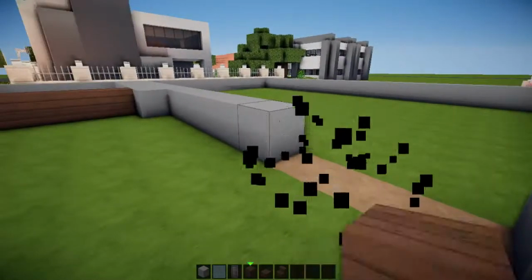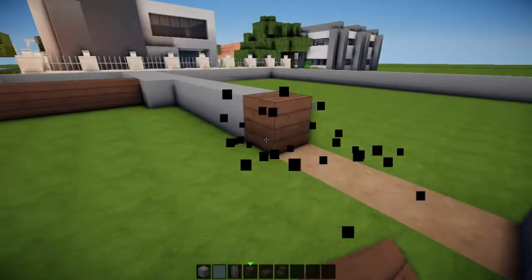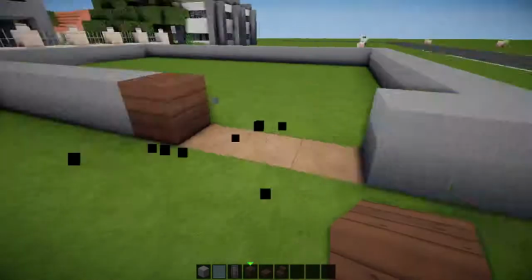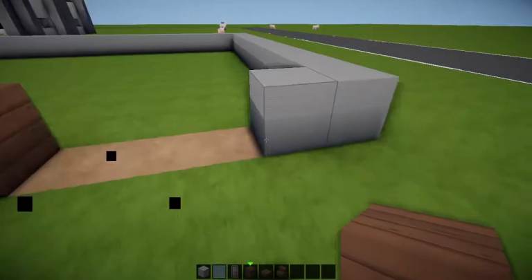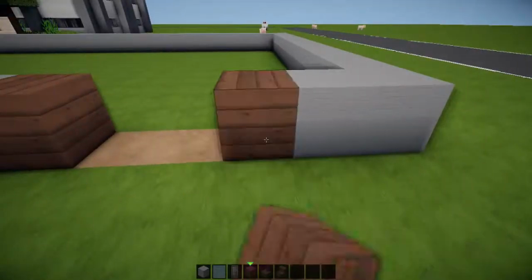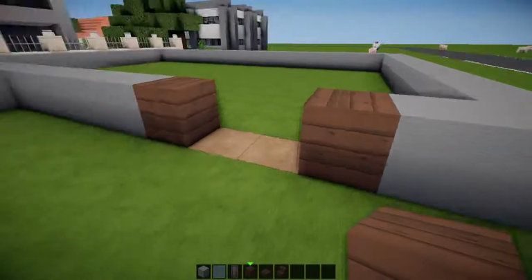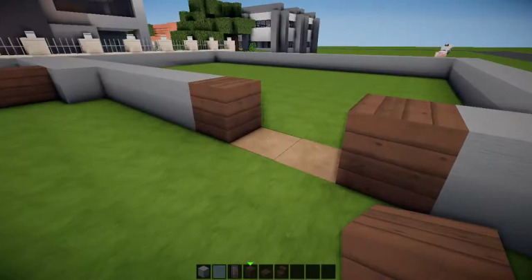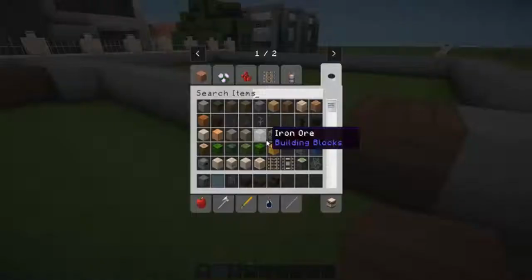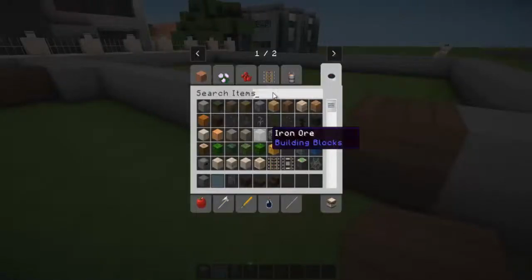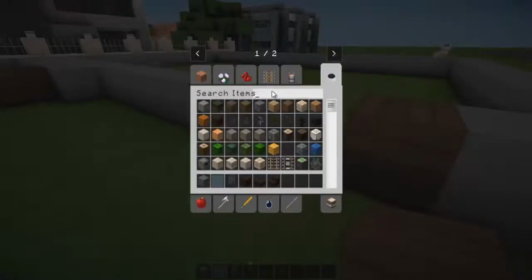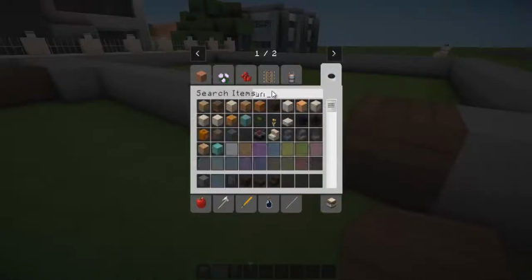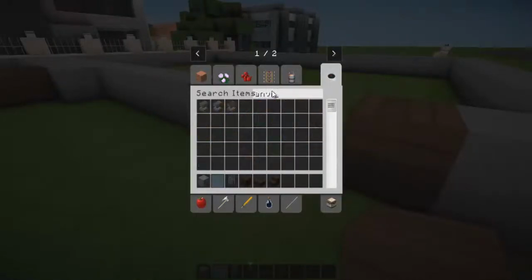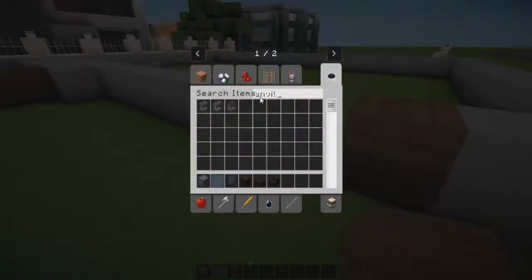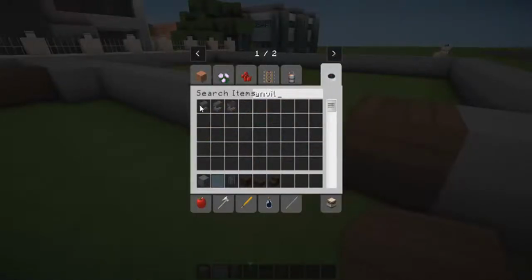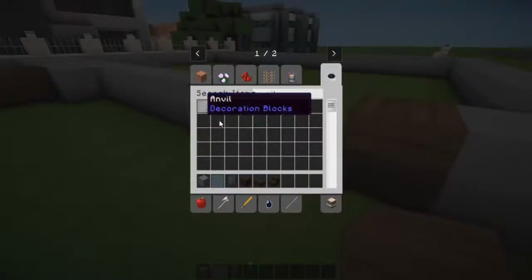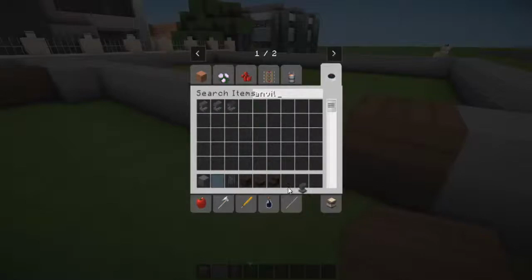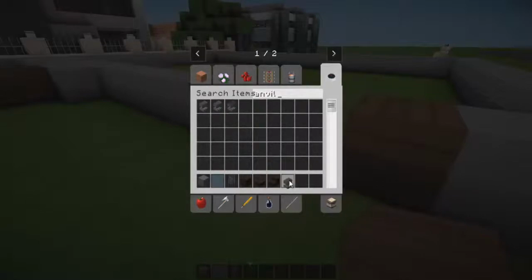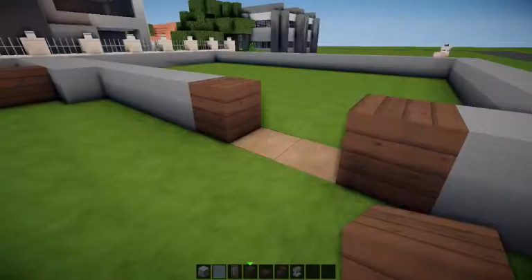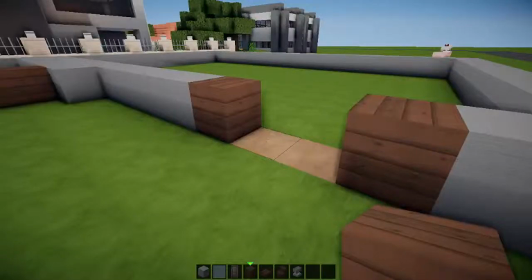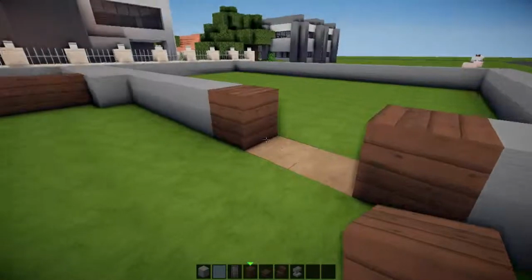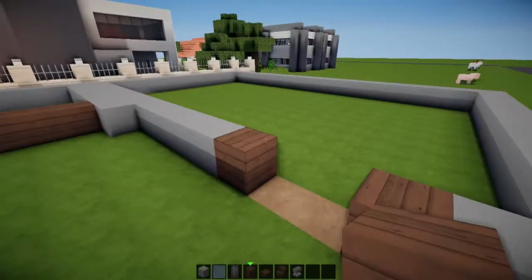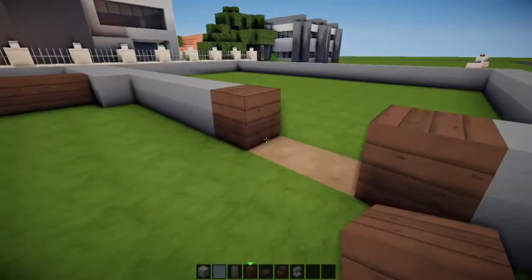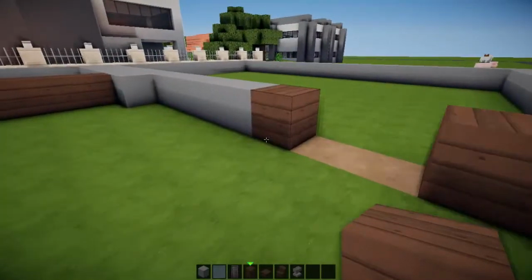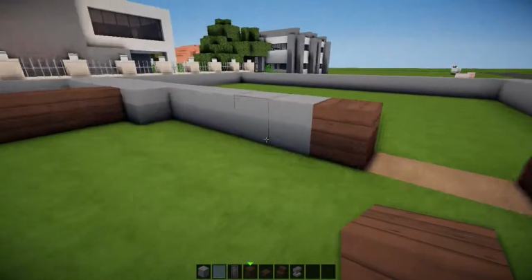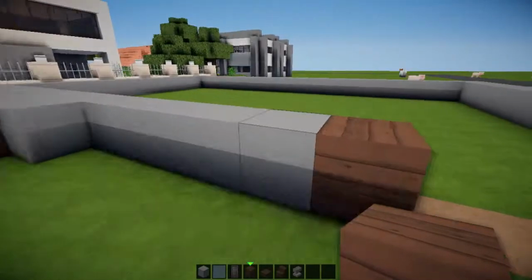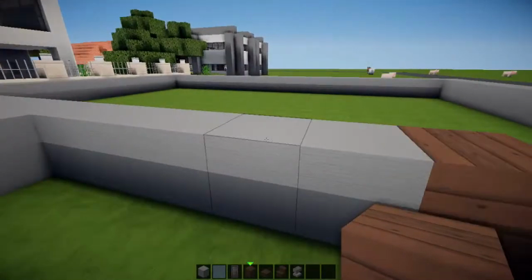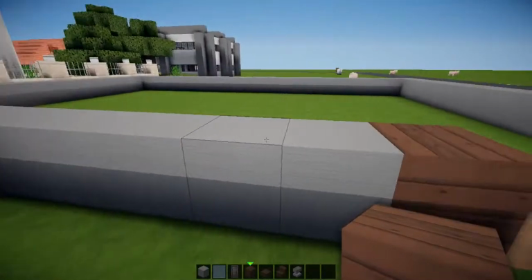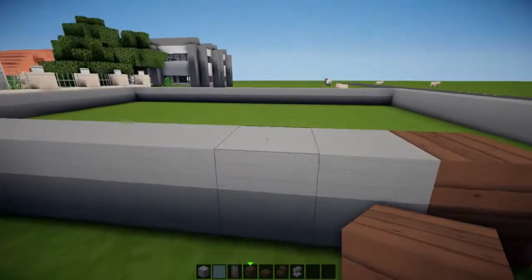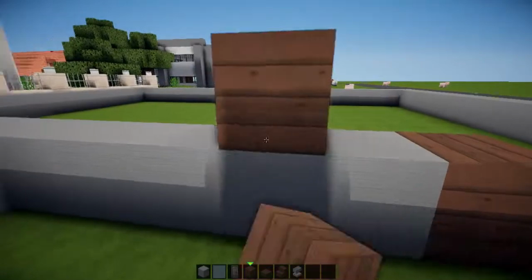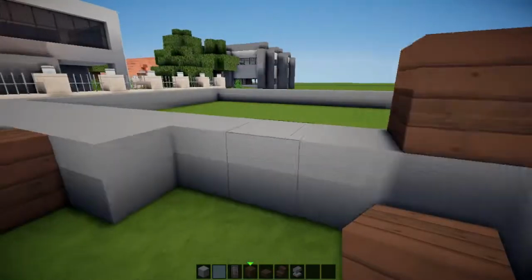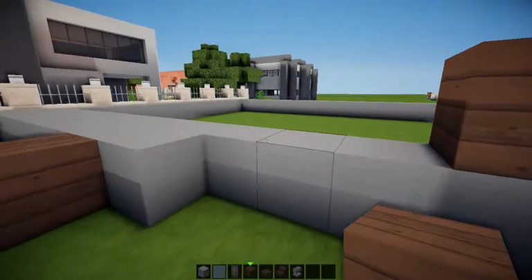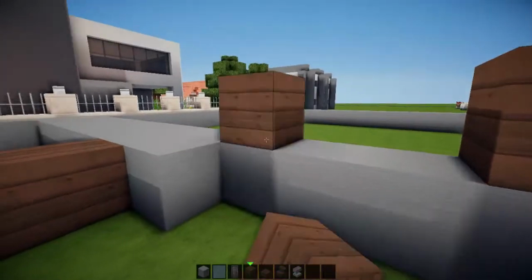A gap of 4 because I'll have a double door. We're going to grab an anvil because we're going to need that for later use. This is where our door is going to be — we'll leave a gap and have our first double window there.